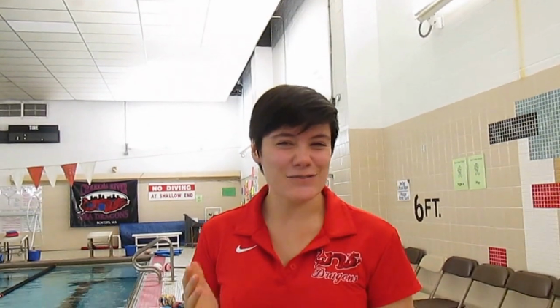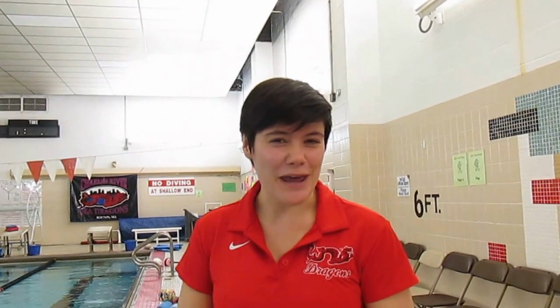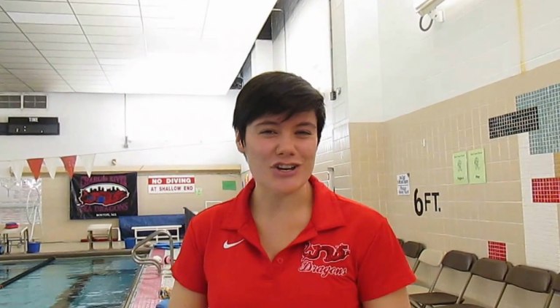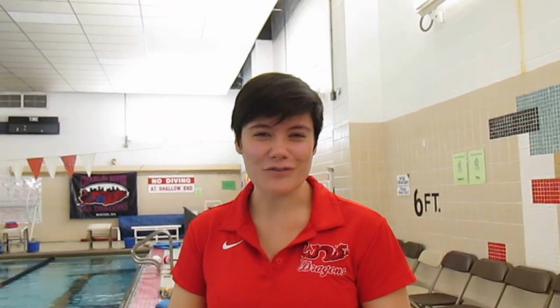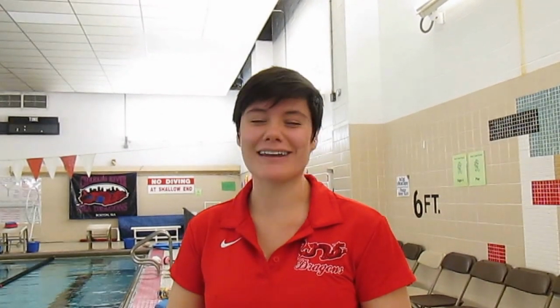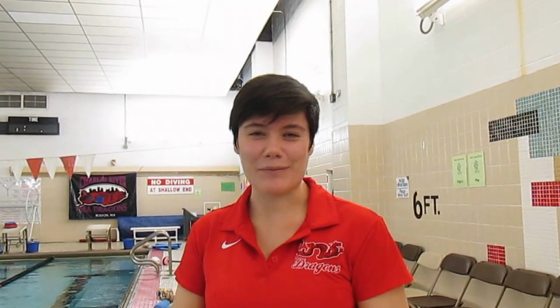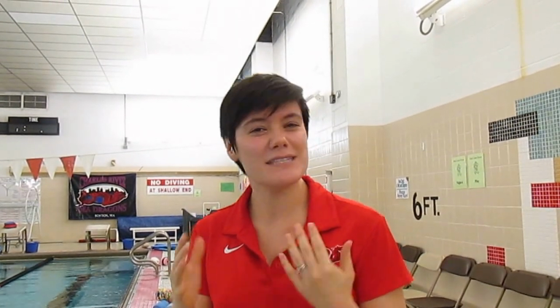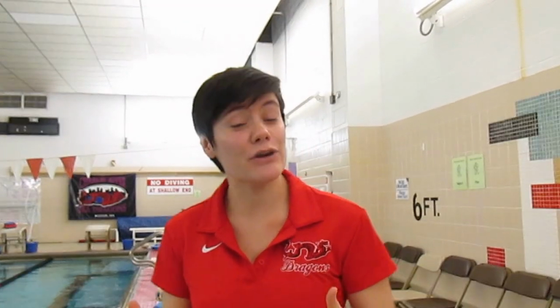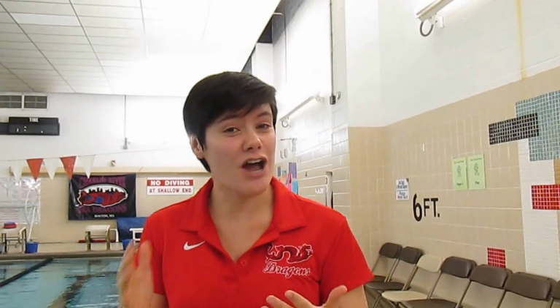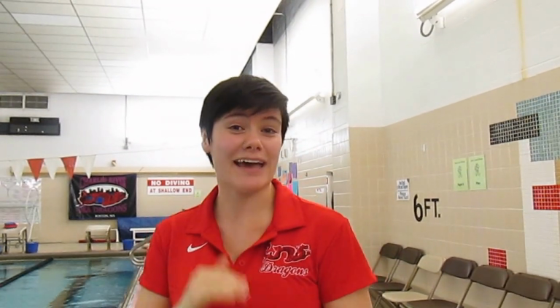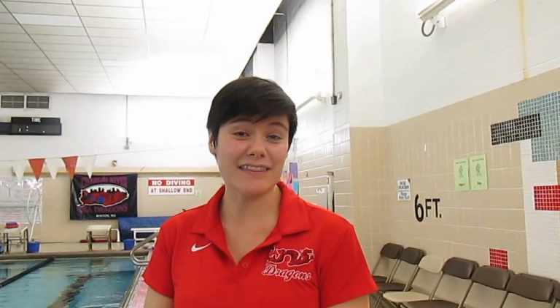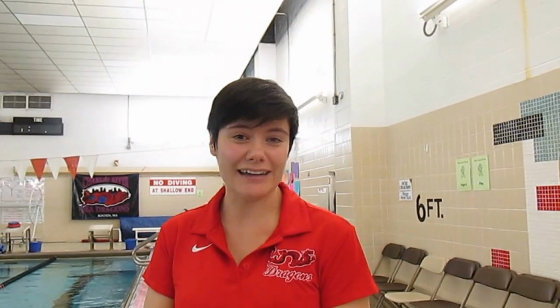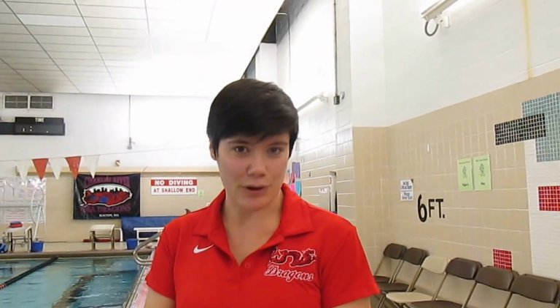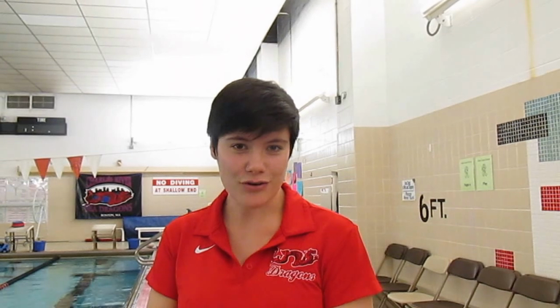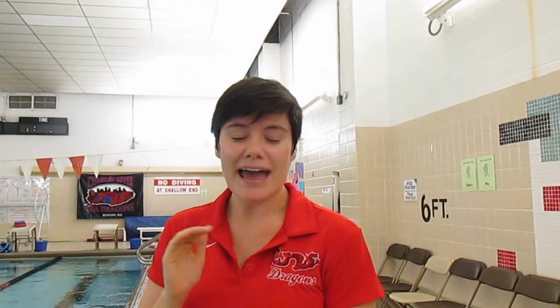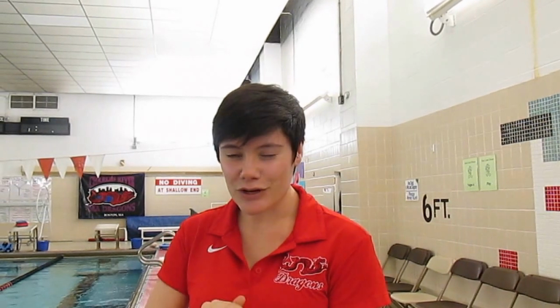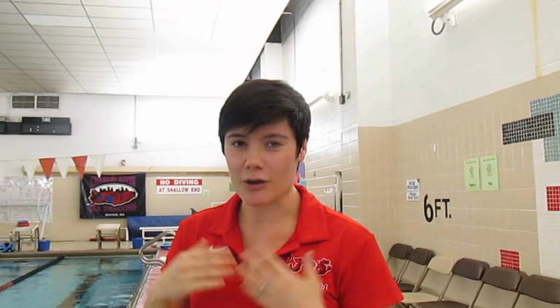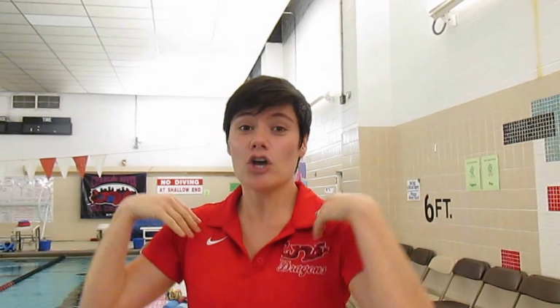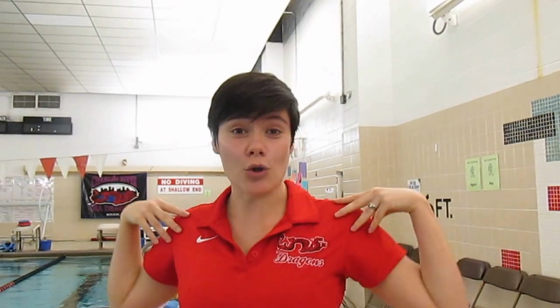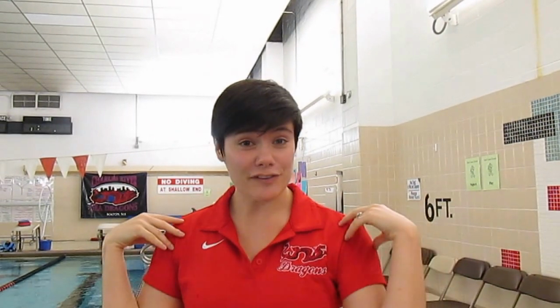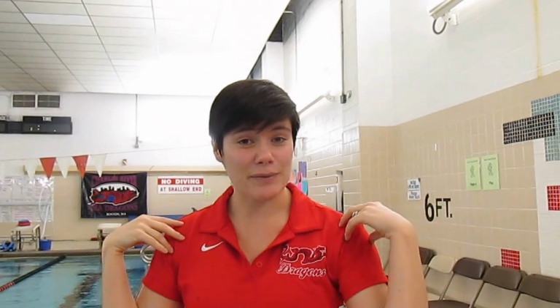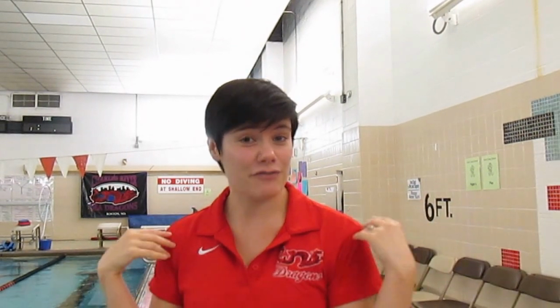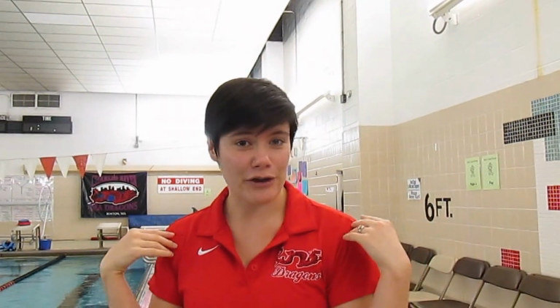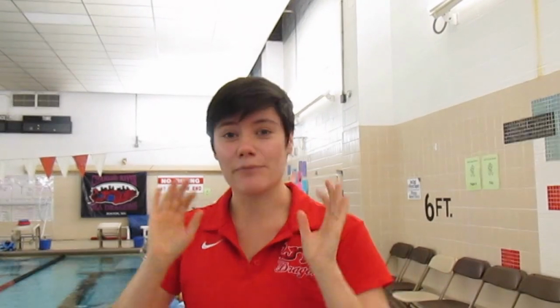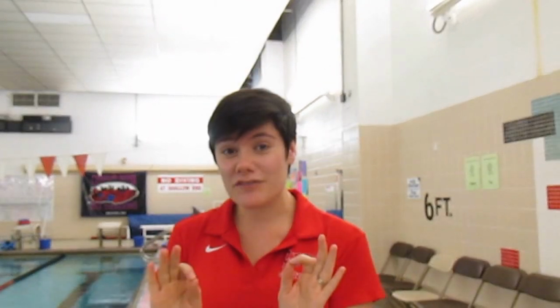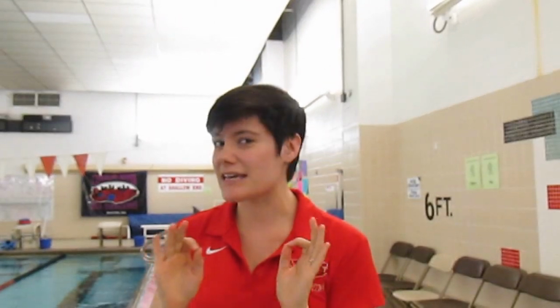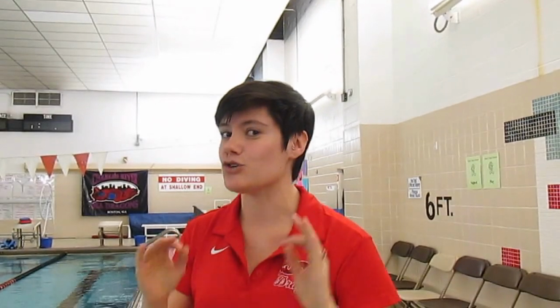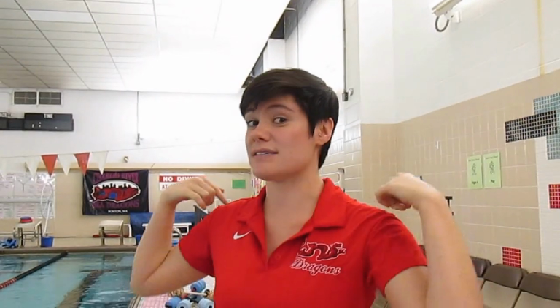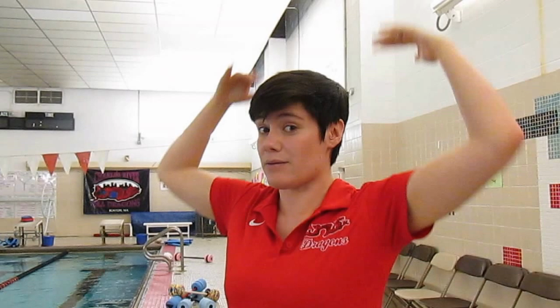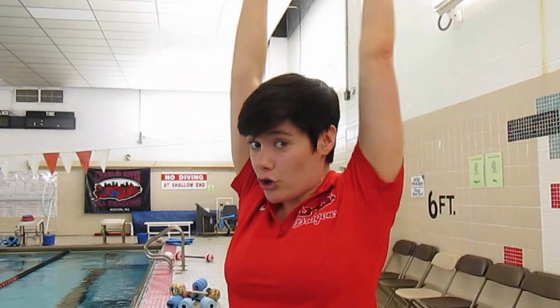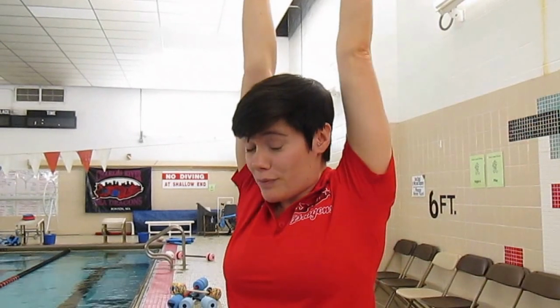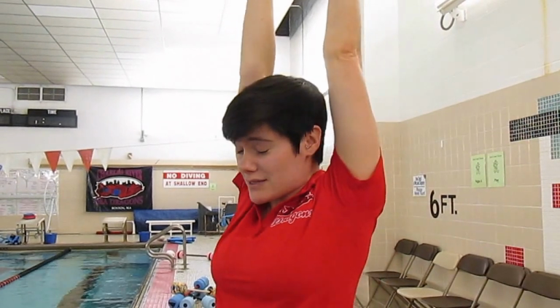This is Rachel Bennett with Charles River Aquatic Swim Tips. Today we're going to be talking about hitting the line in breaststroke and we're going to talk about shoulder flexibility for butterfly. Both of these things use the same group of muscles.